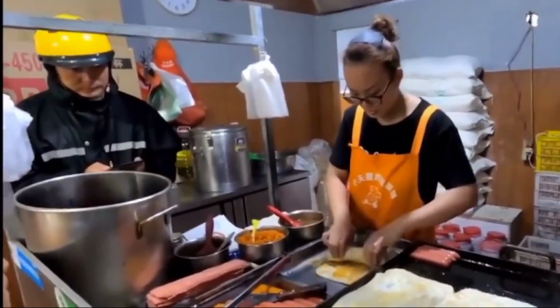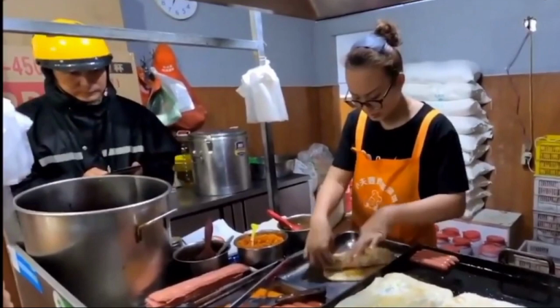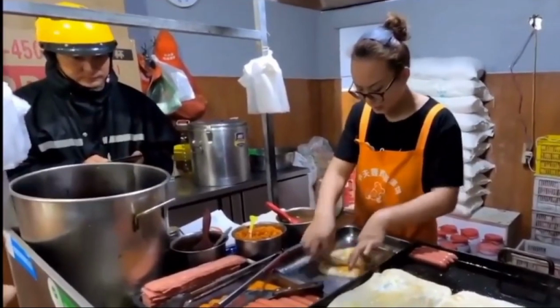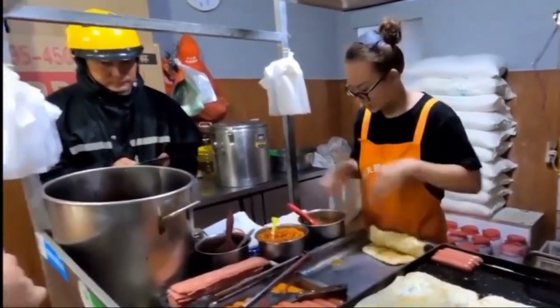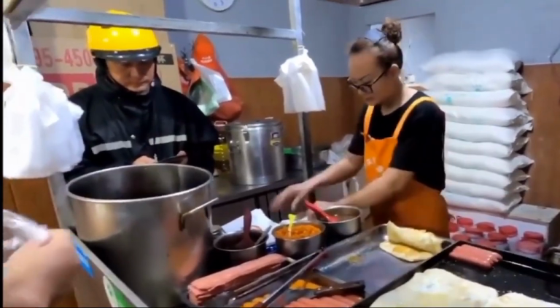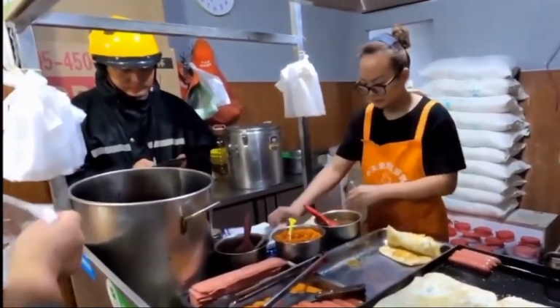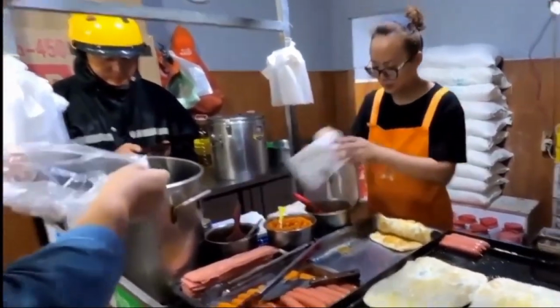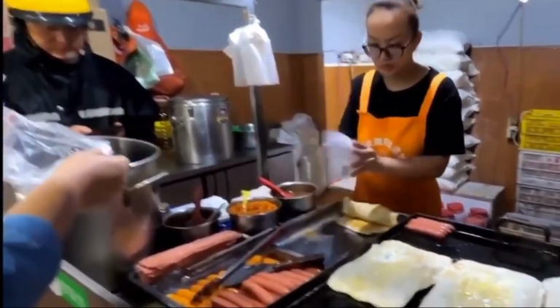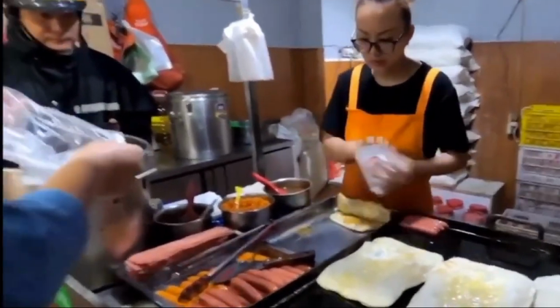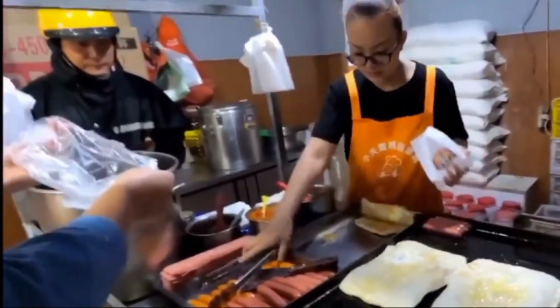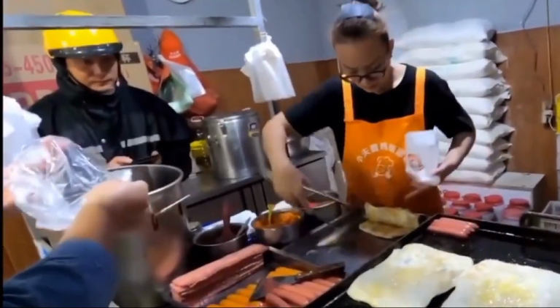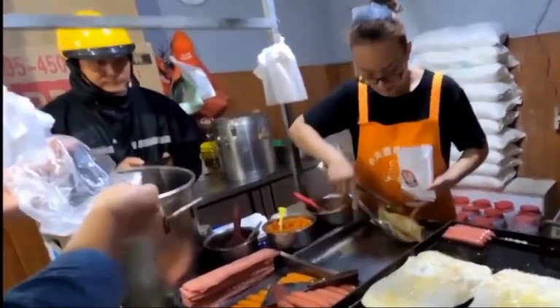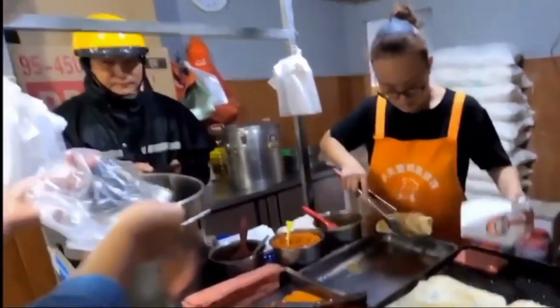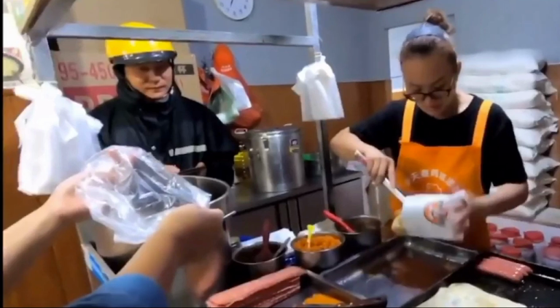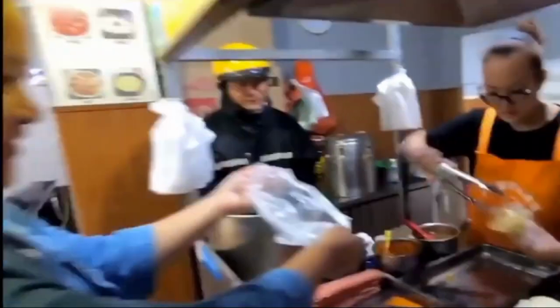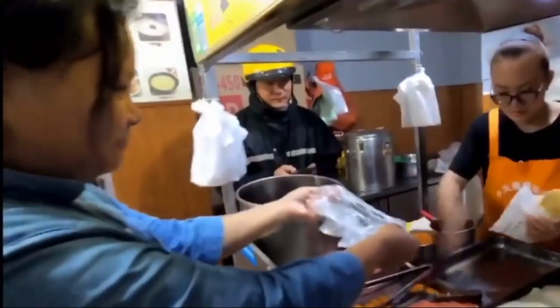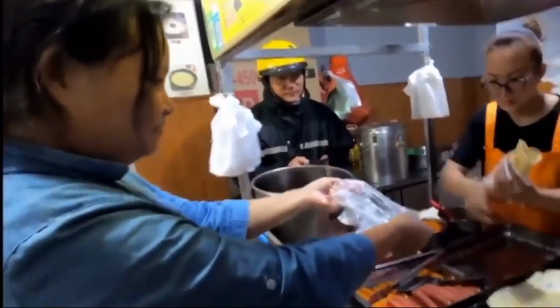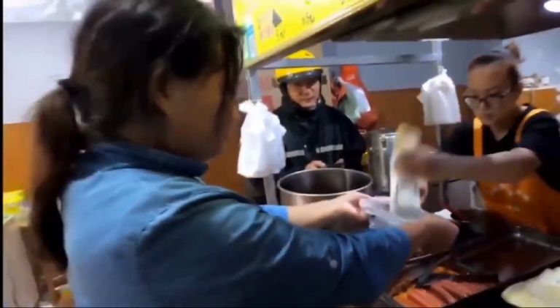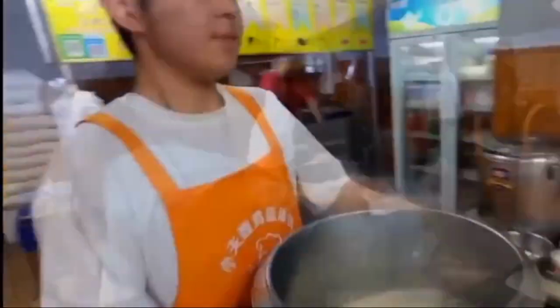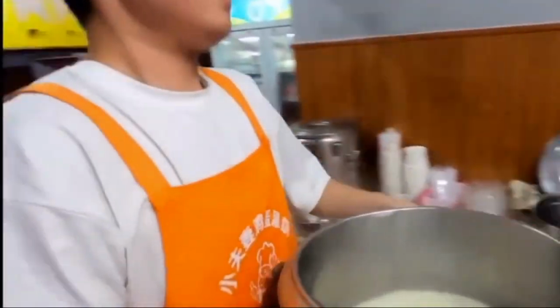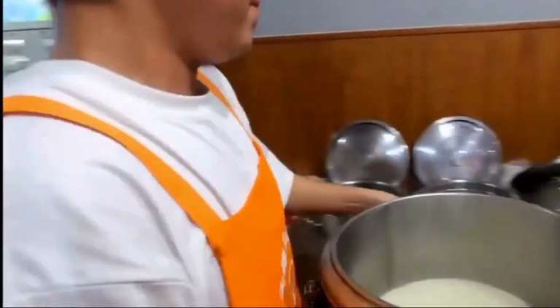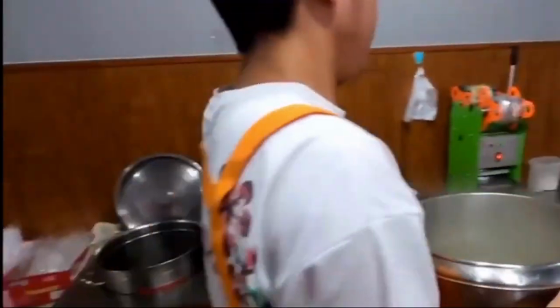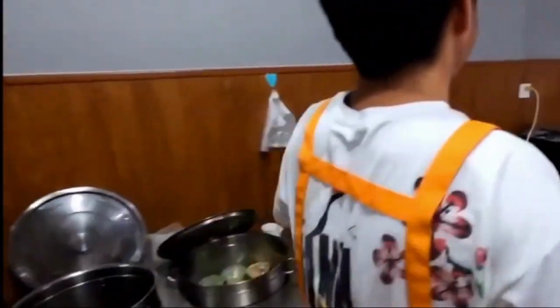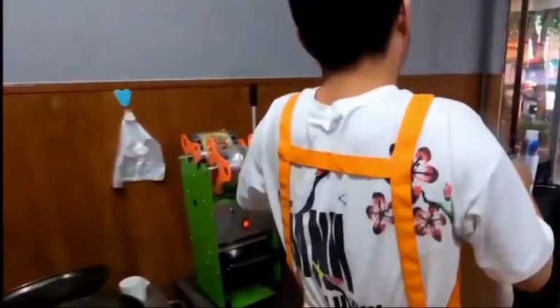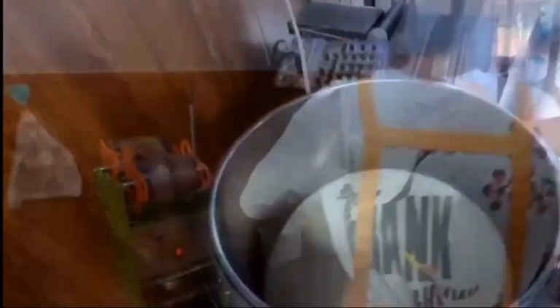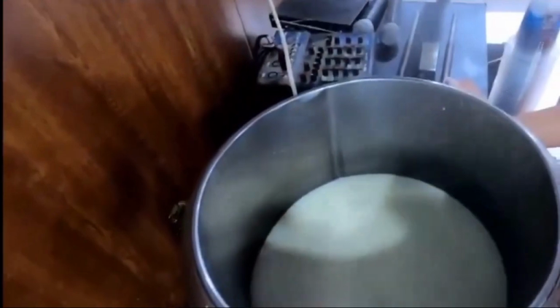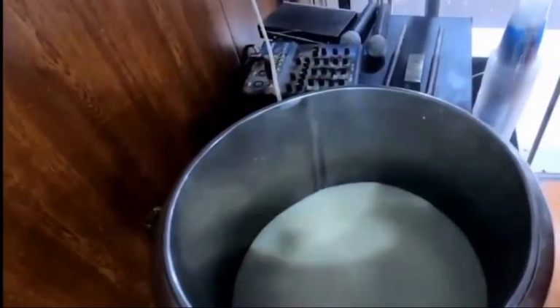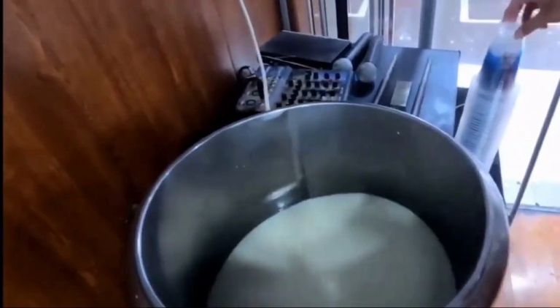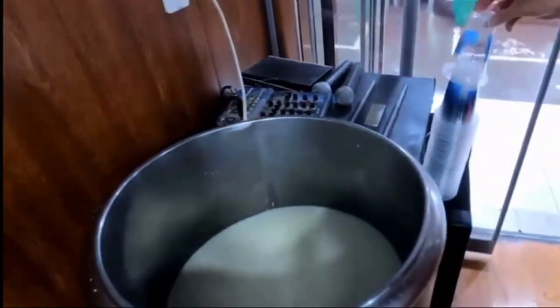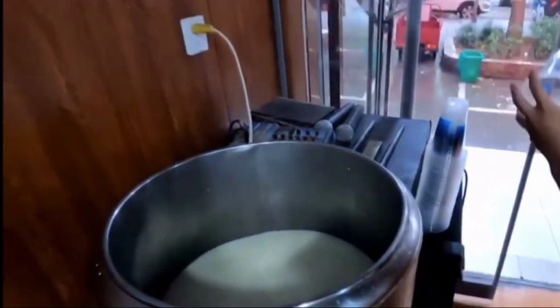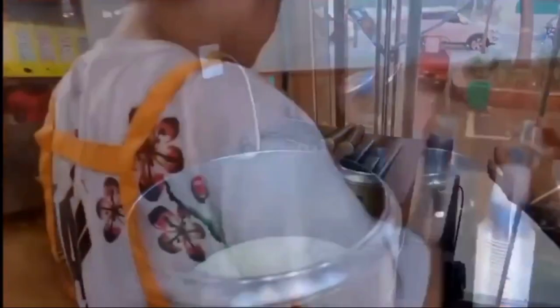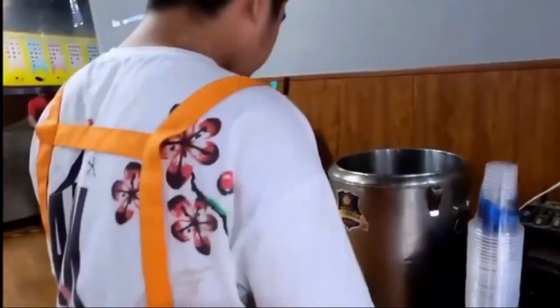This is very tasty. There are also mayonnaise and ketchup. This recipe is very tasty.